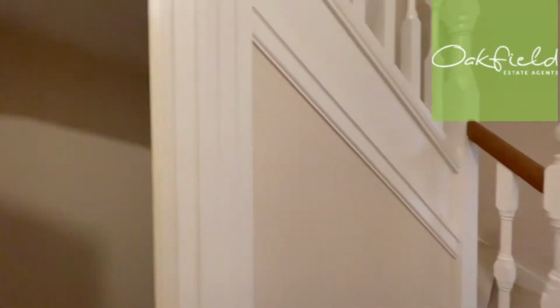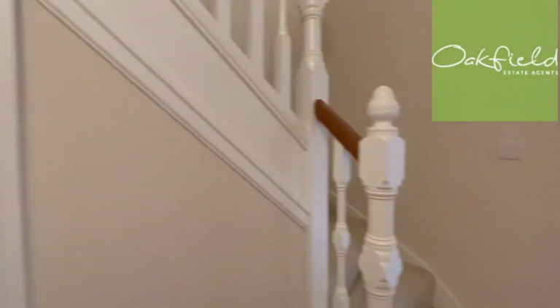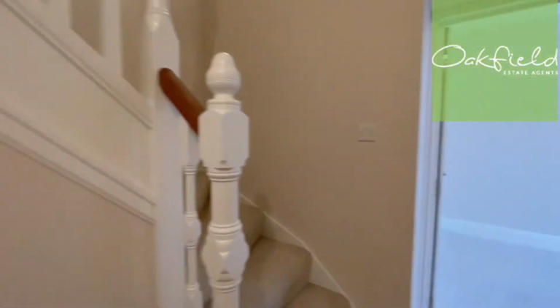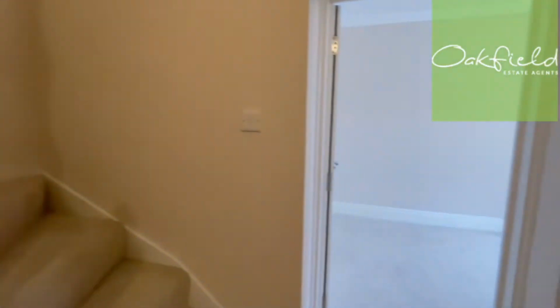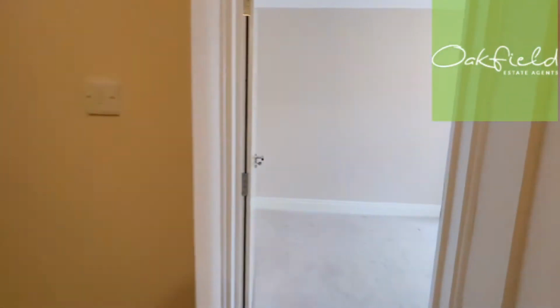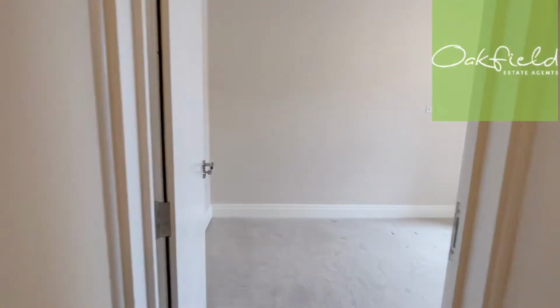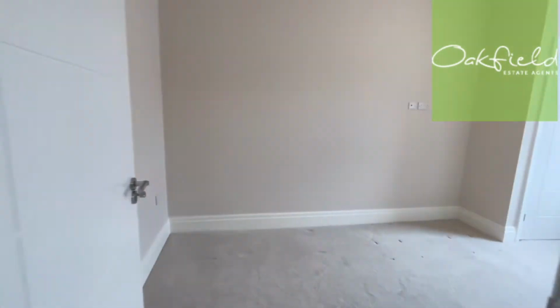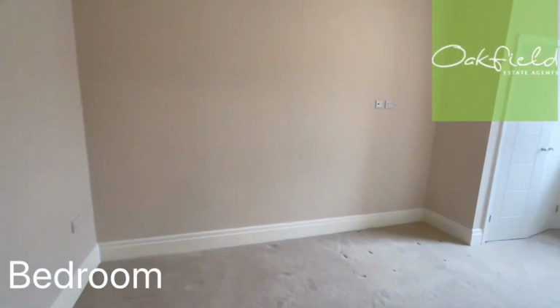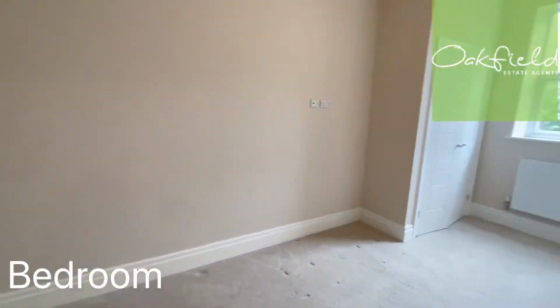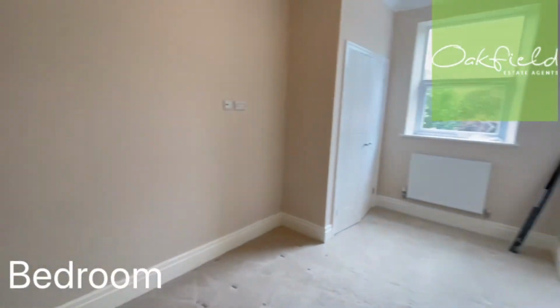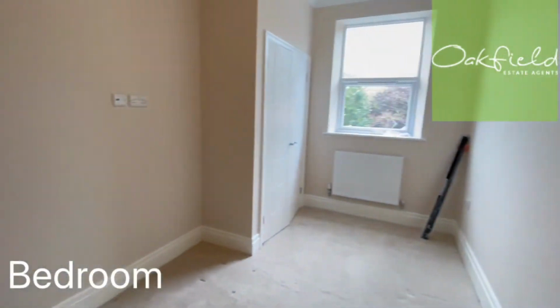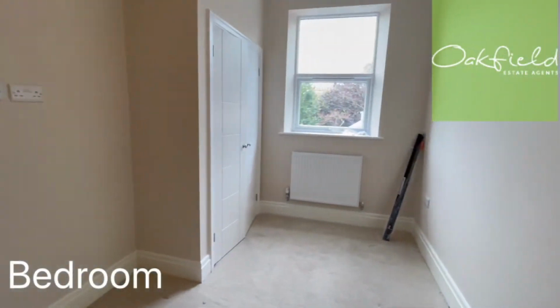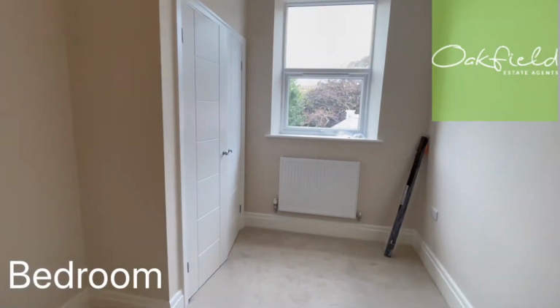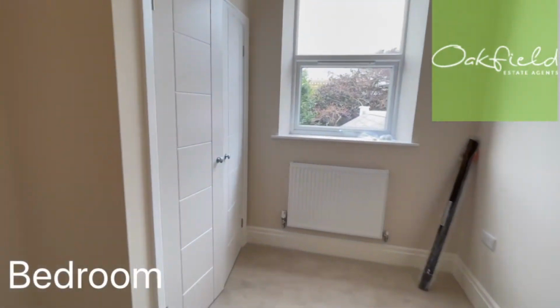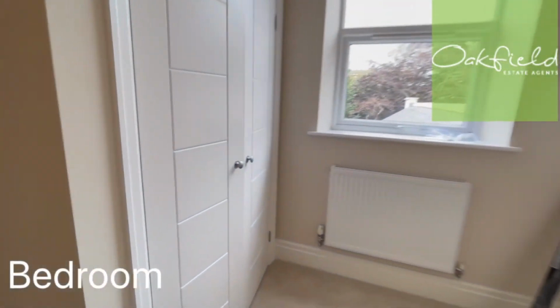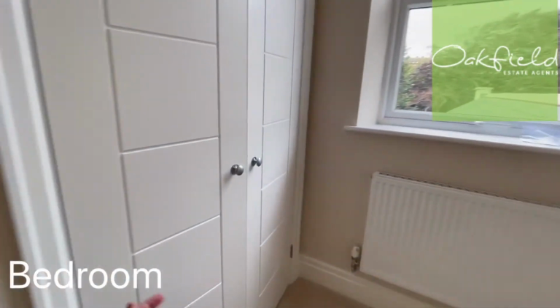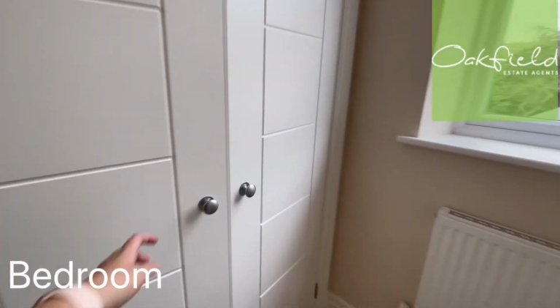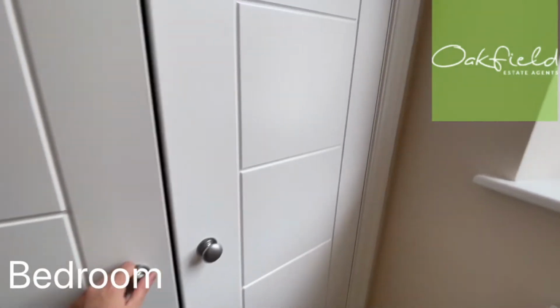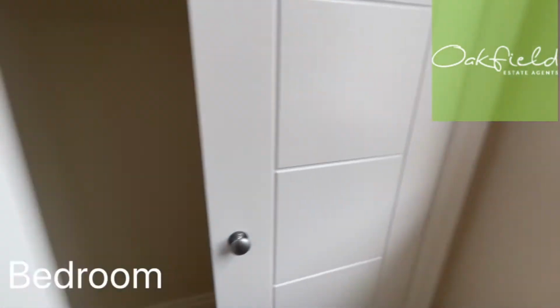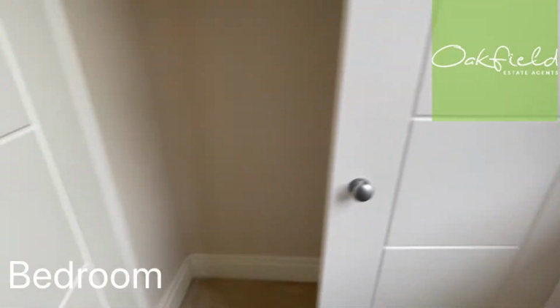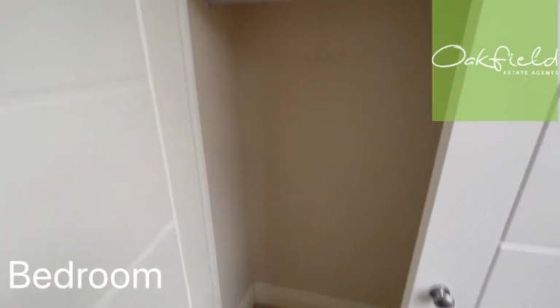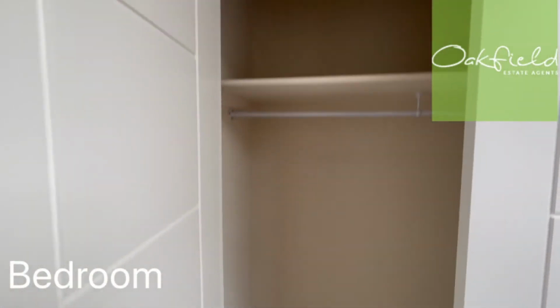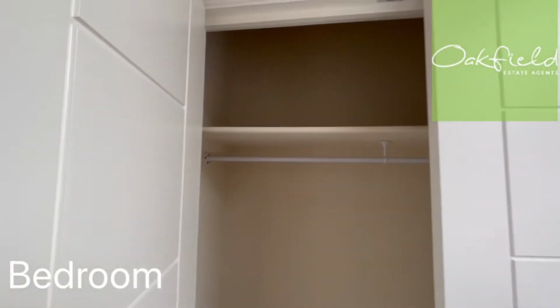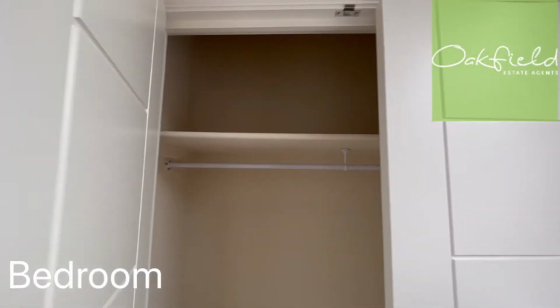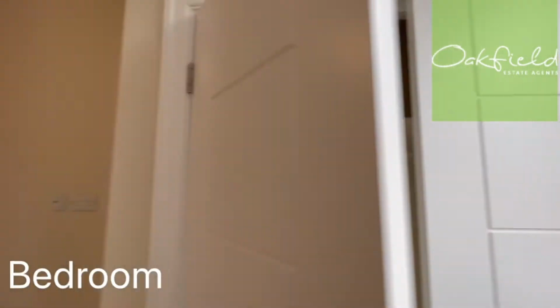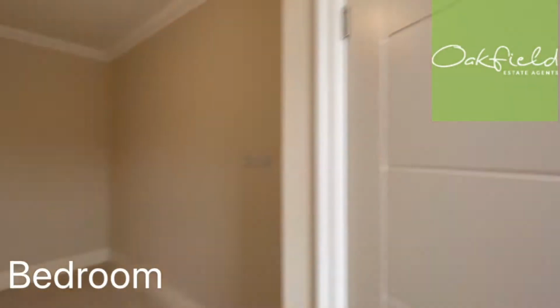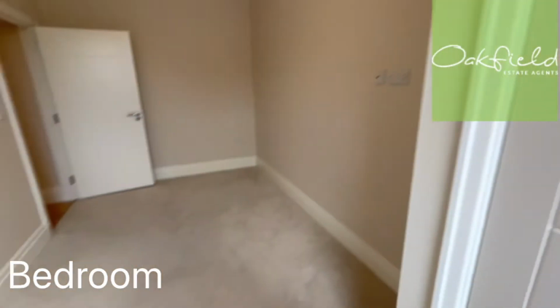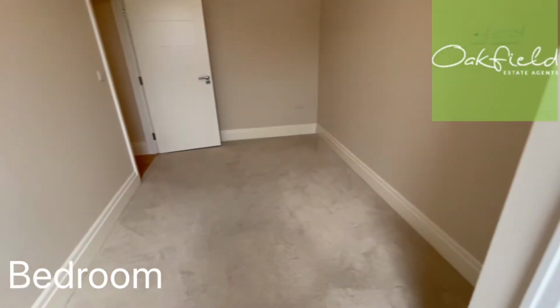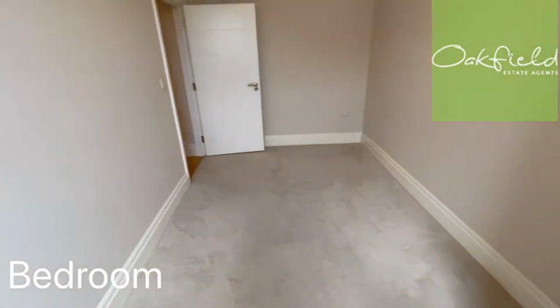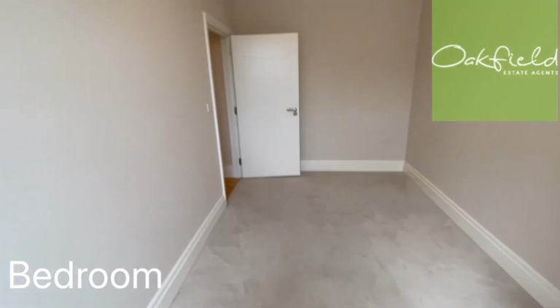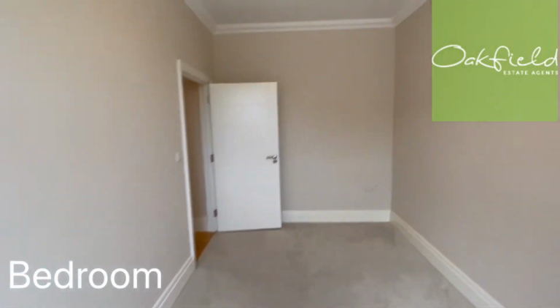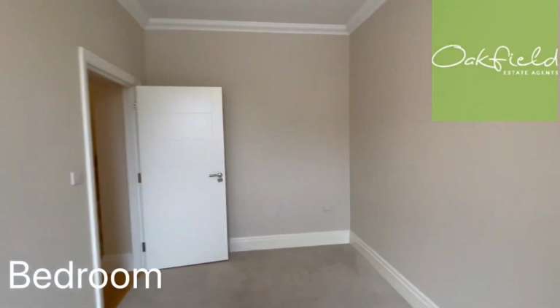Nice and spacious. And then down here we've got another bedroom — again with the built-in storage, which is really ideal. There's a rail and shelving there, and then this is the living space.